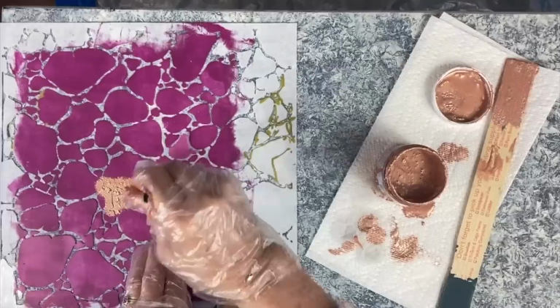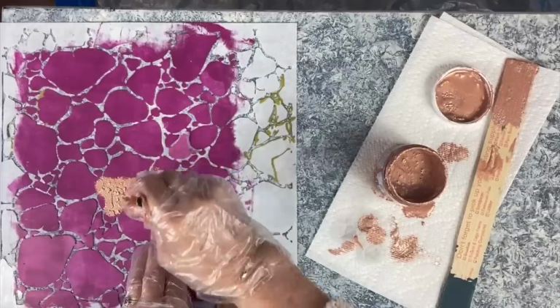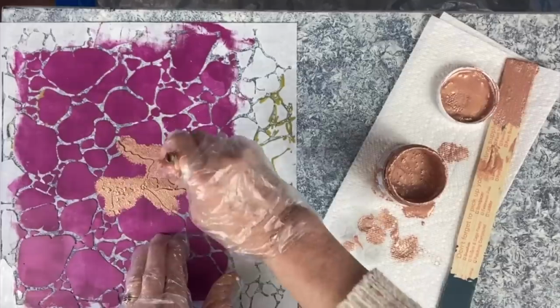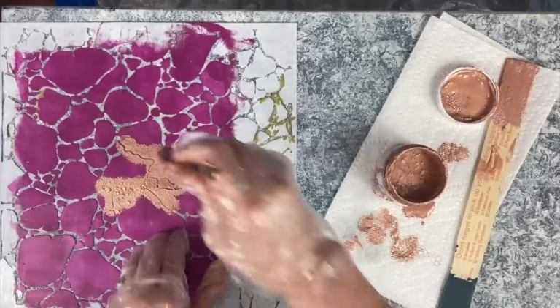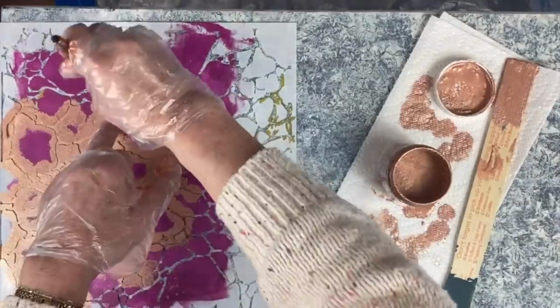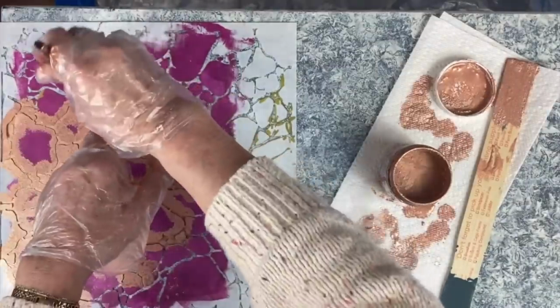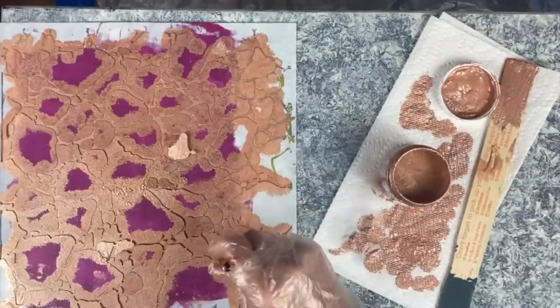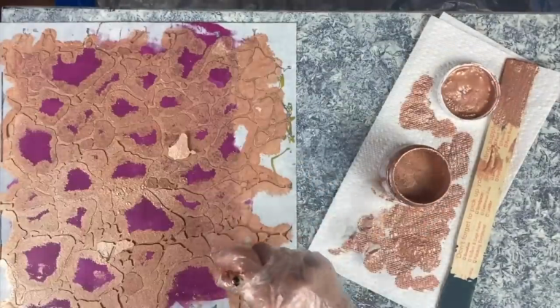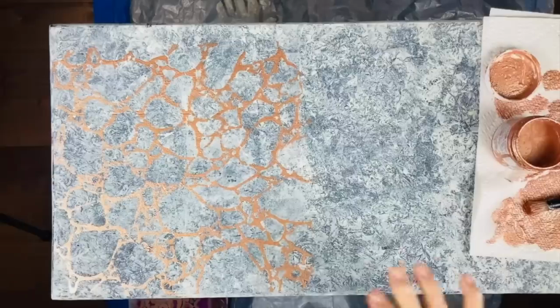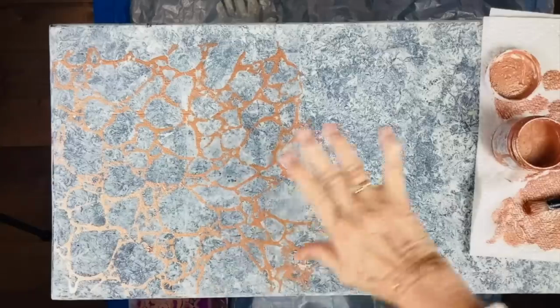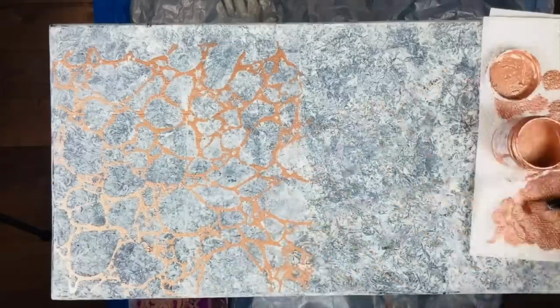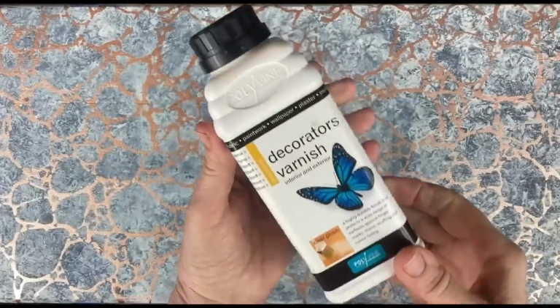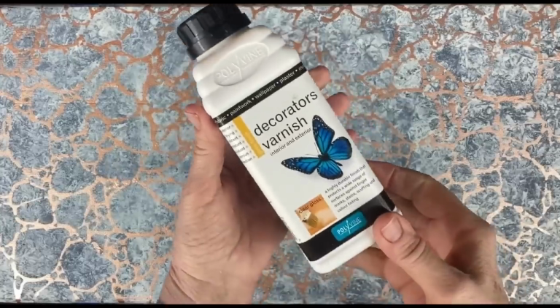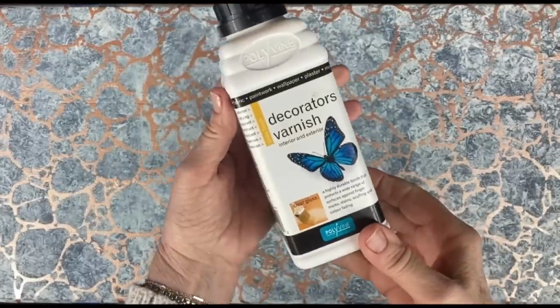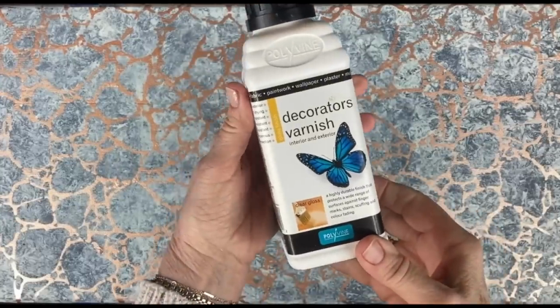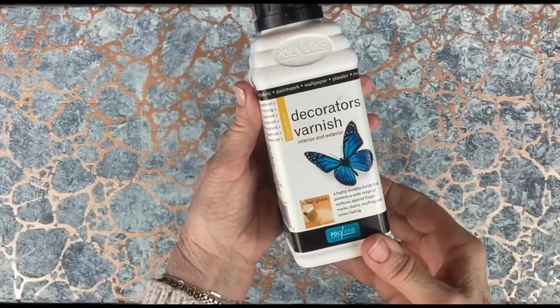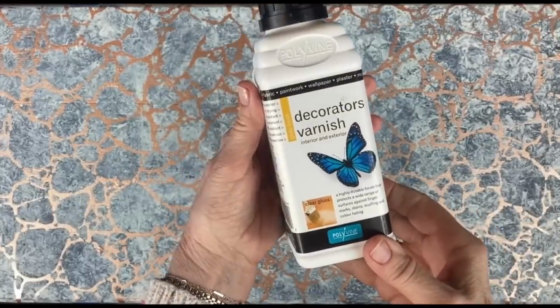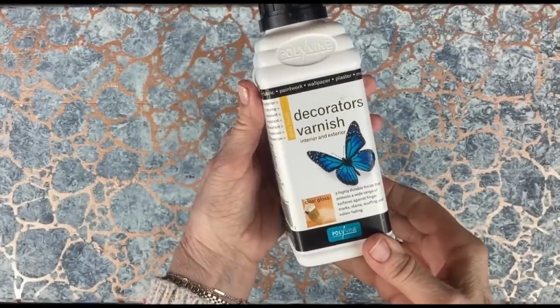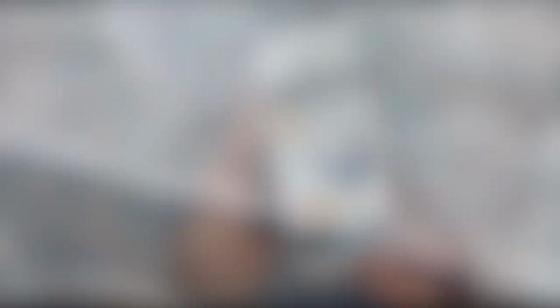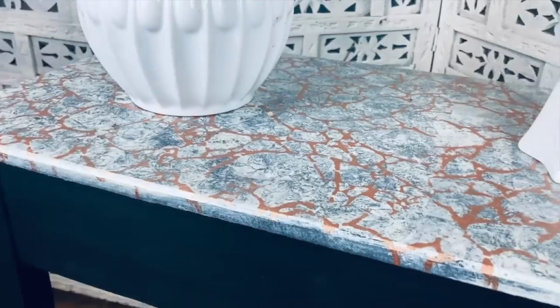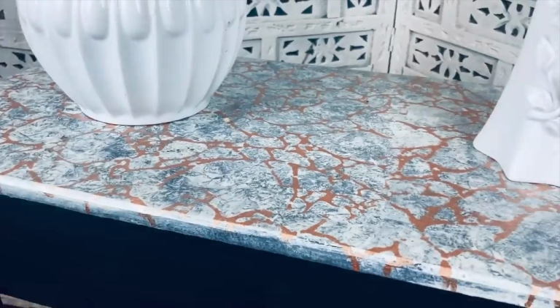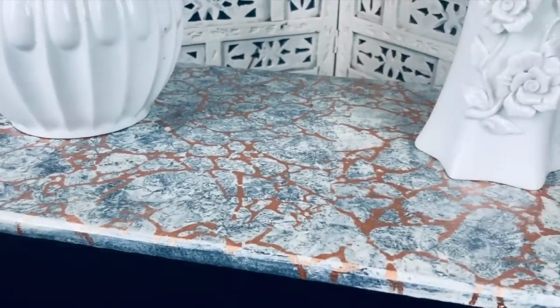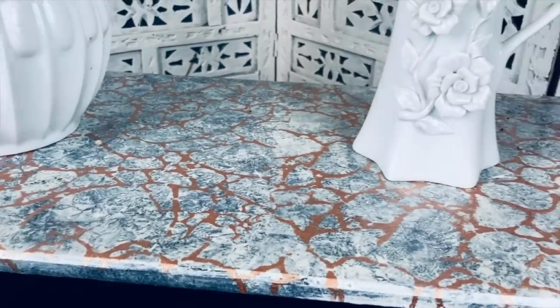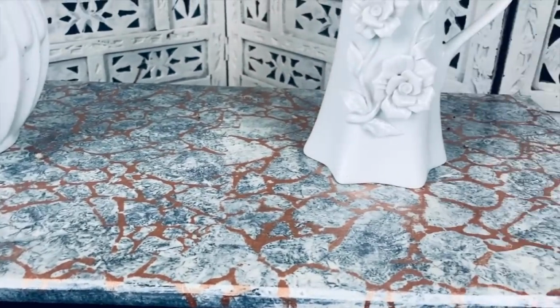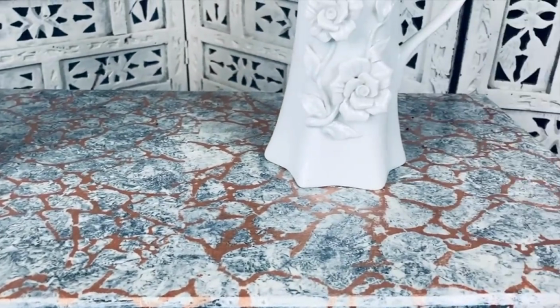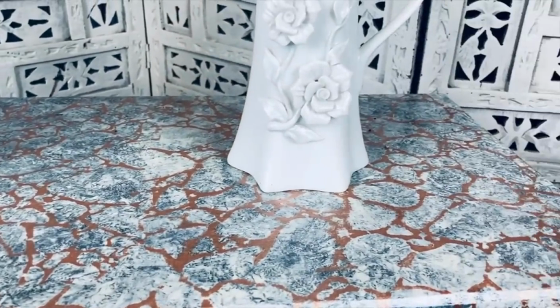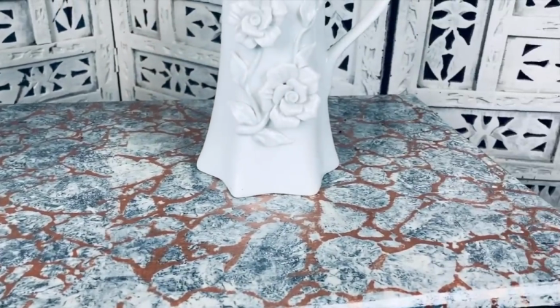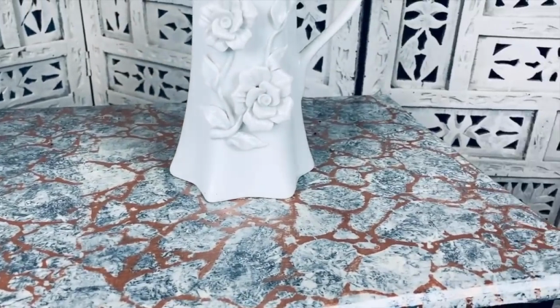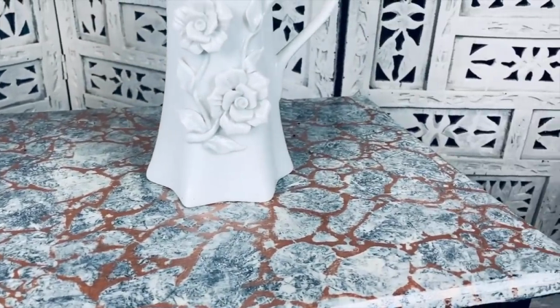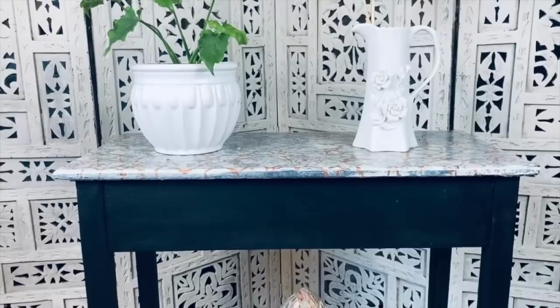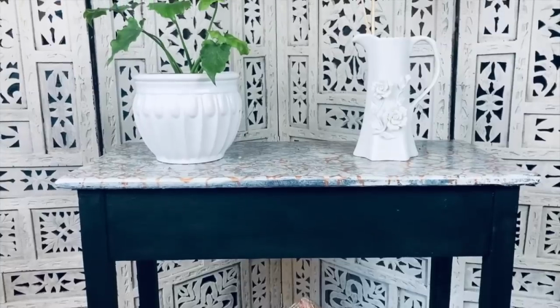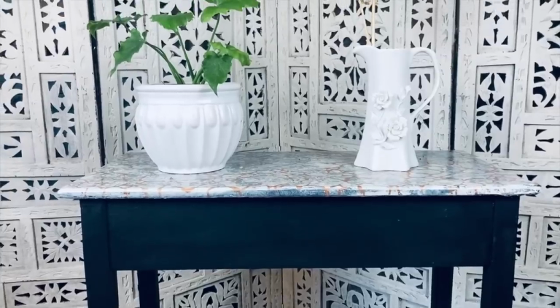Now the tabletop is dry, I'm going to use this stencil. I'm going to give it two coats of this gloss decorators varnish. Here's my finished tabletop — I think it looks quite effective. It's a very easy technique to do.